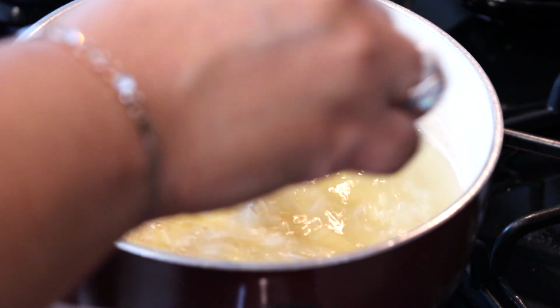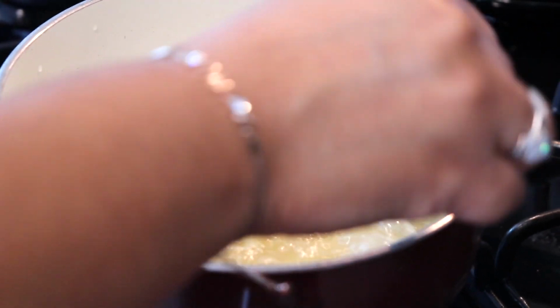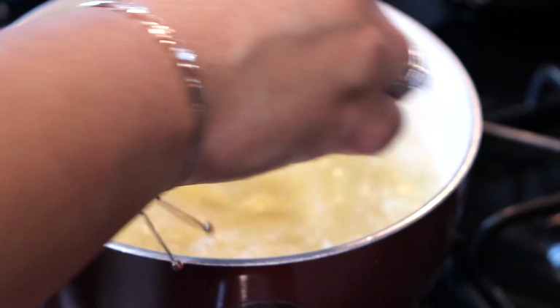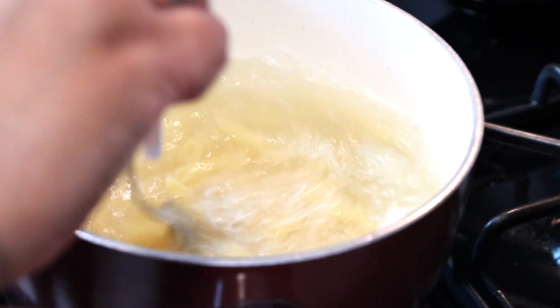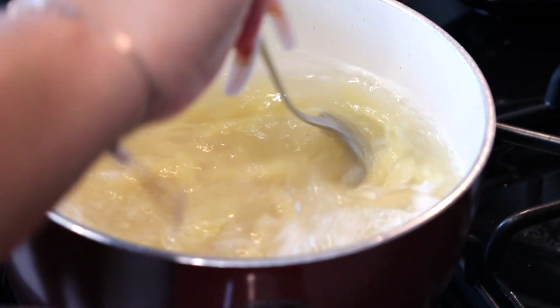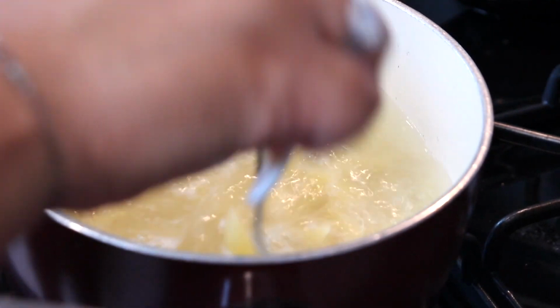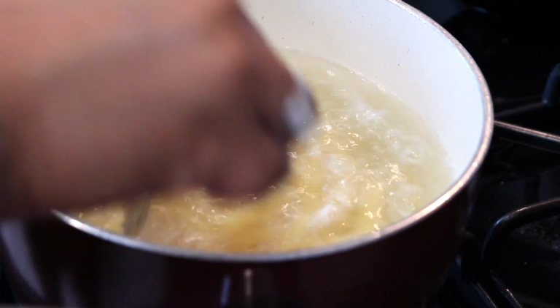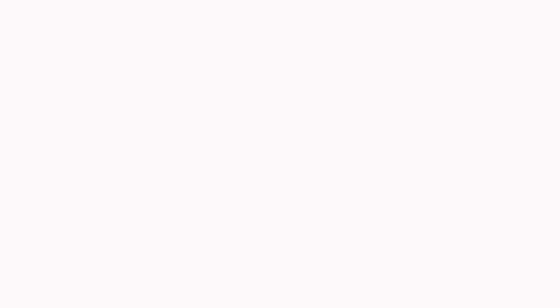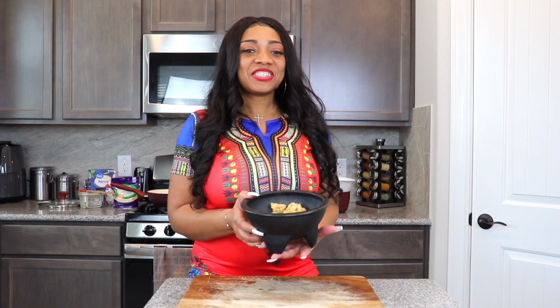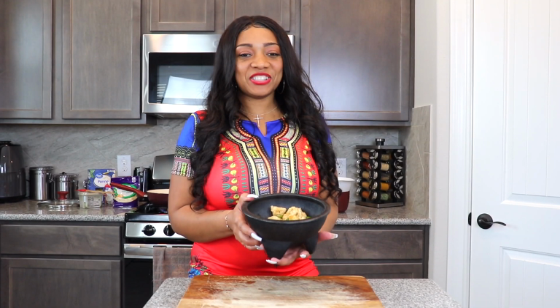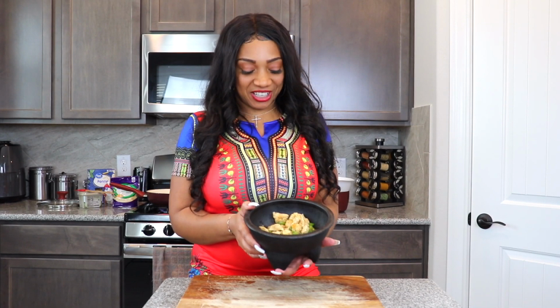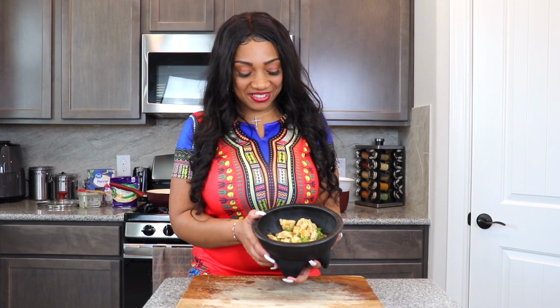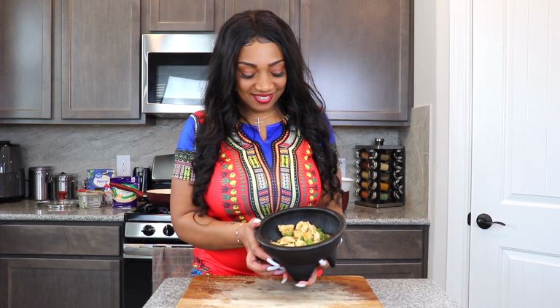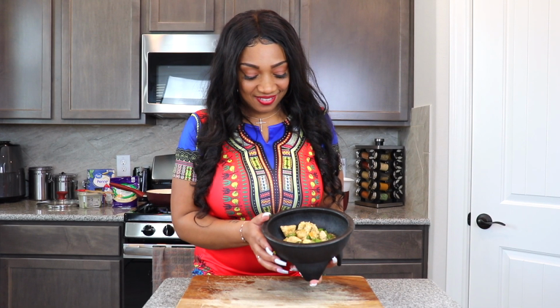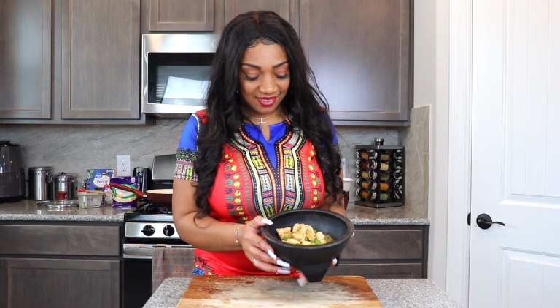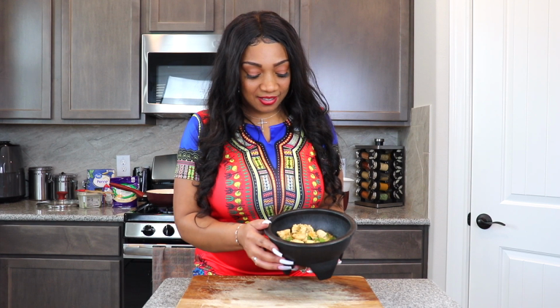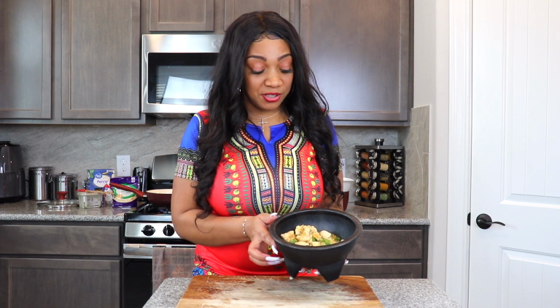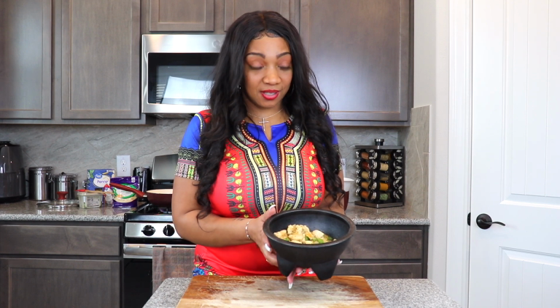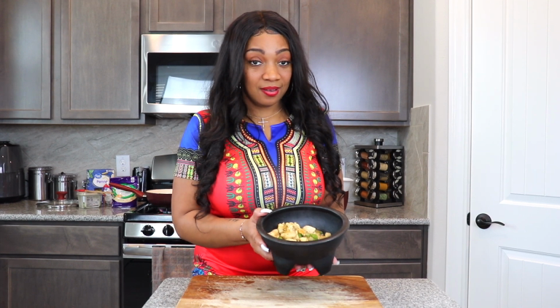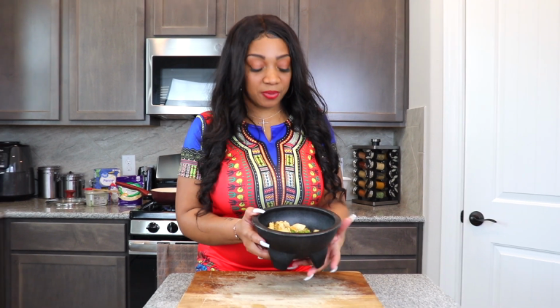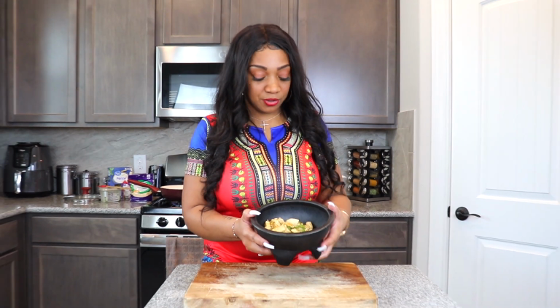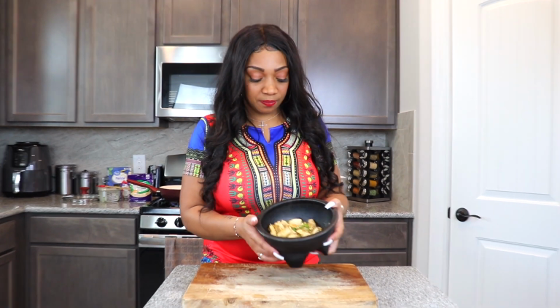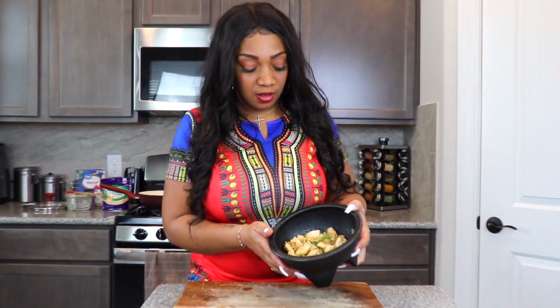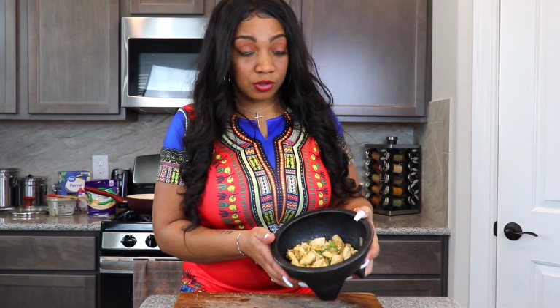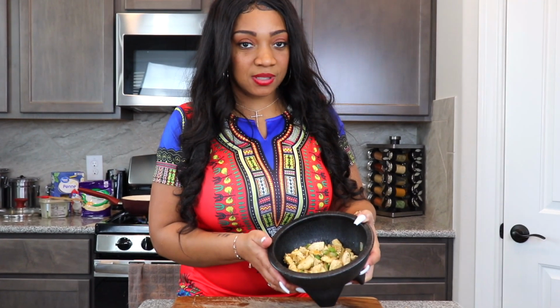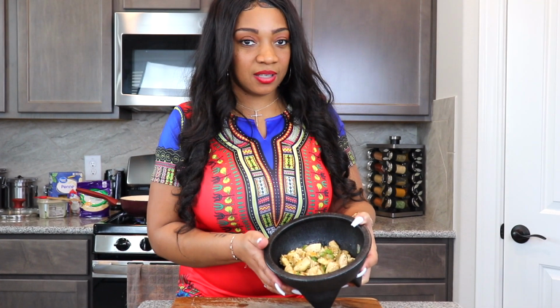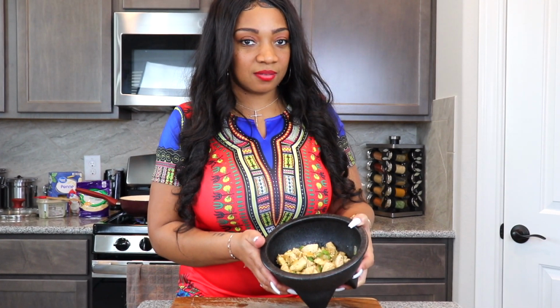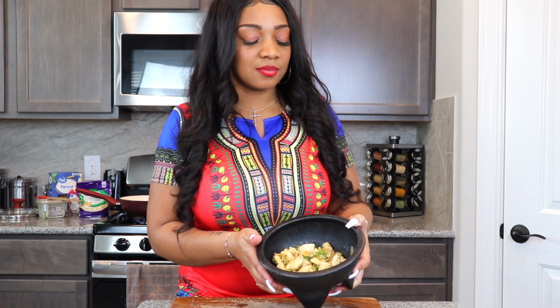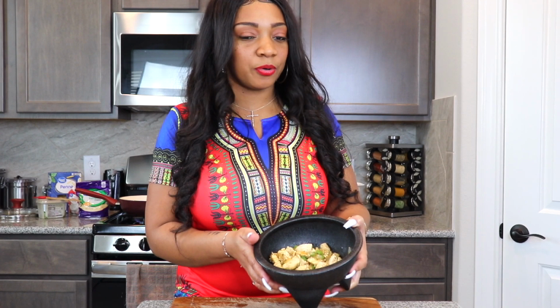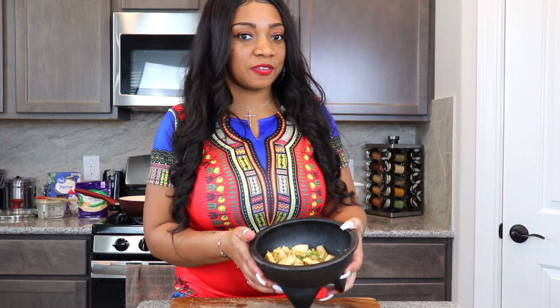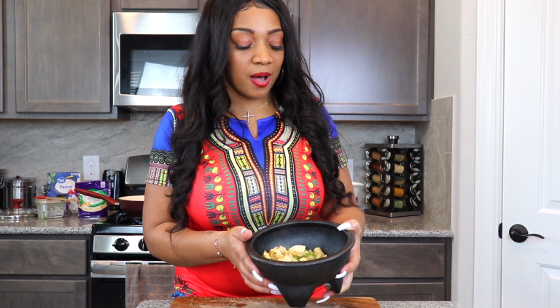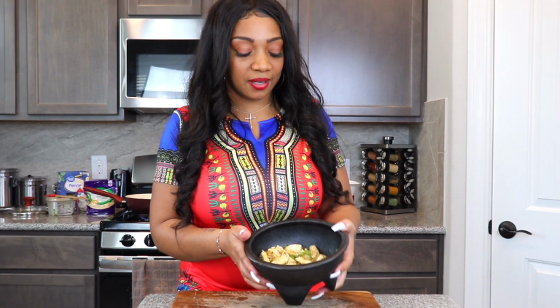Now drain these. So here's the chicken — it's really juicy. And all the juices that are in here, it's gonna be really good for the pasta later.